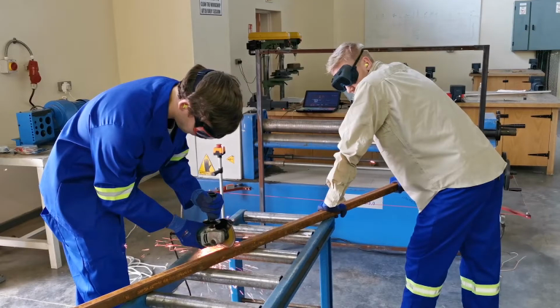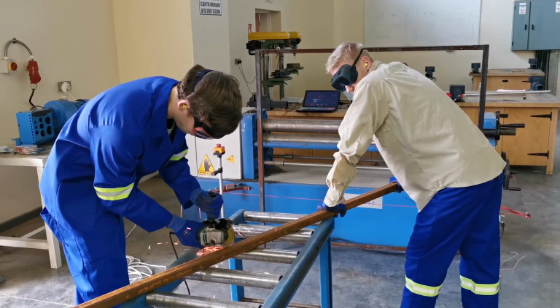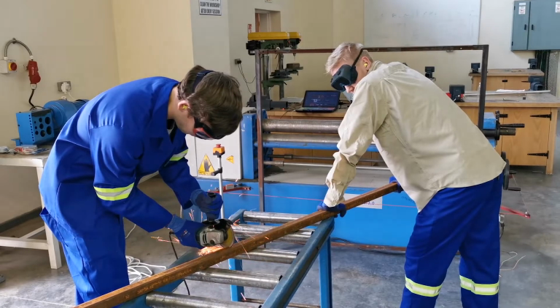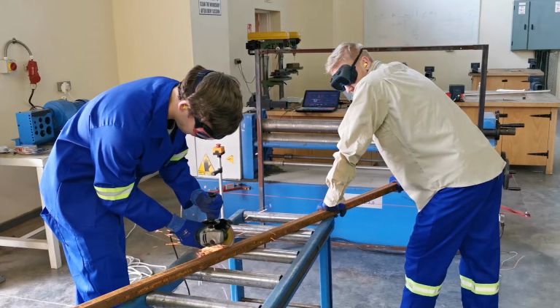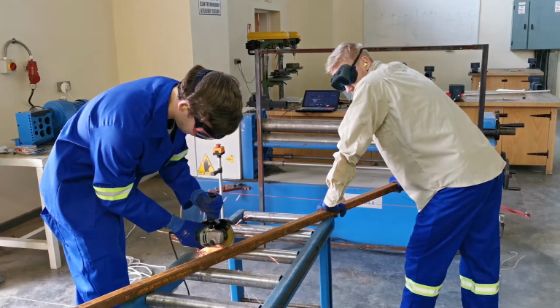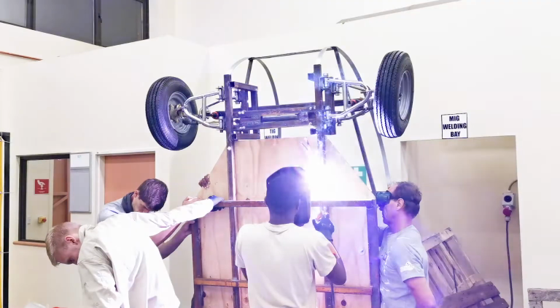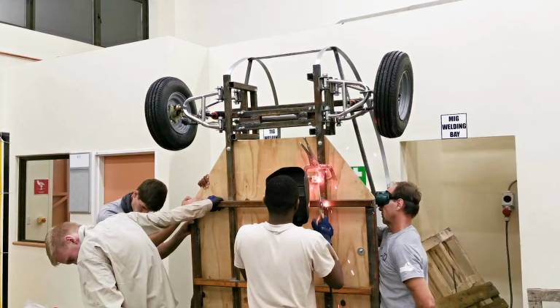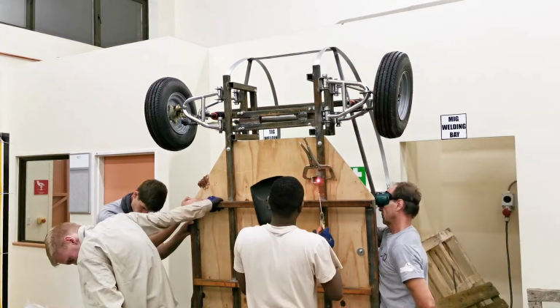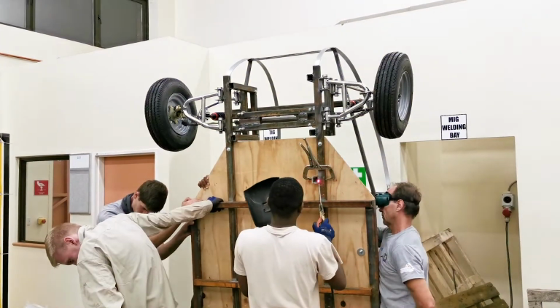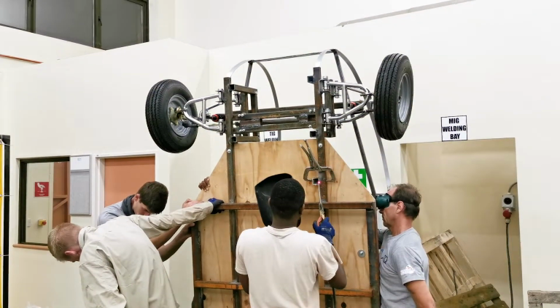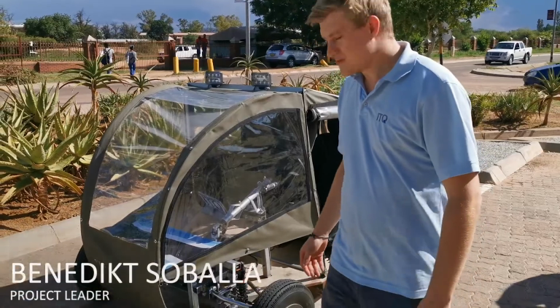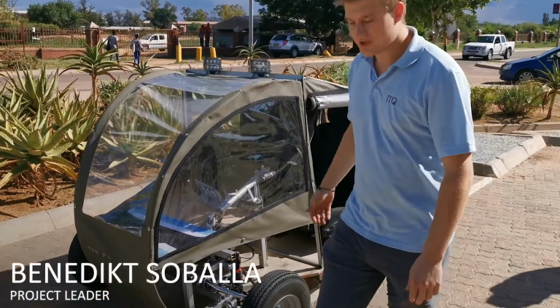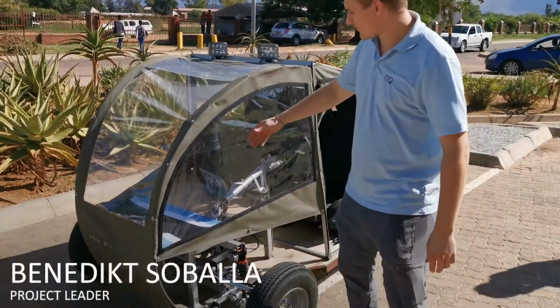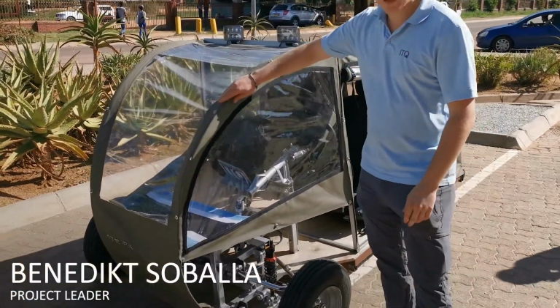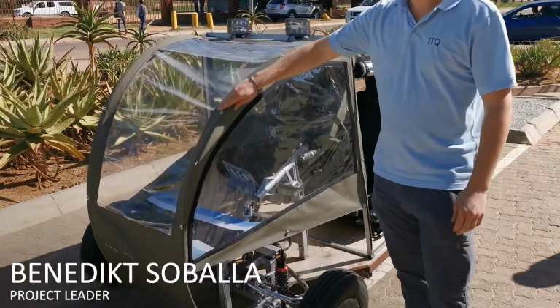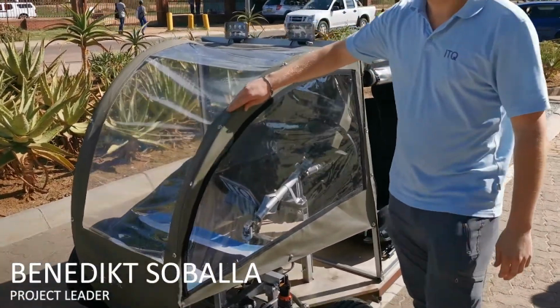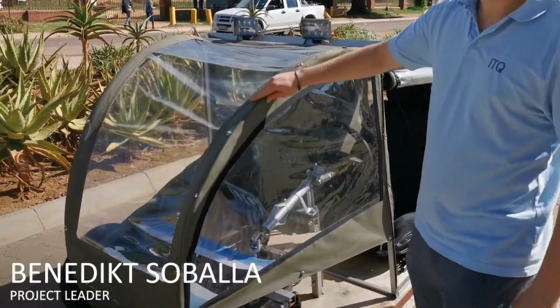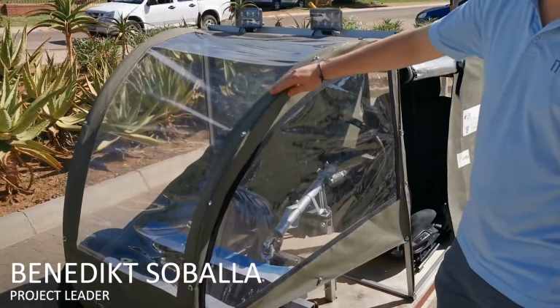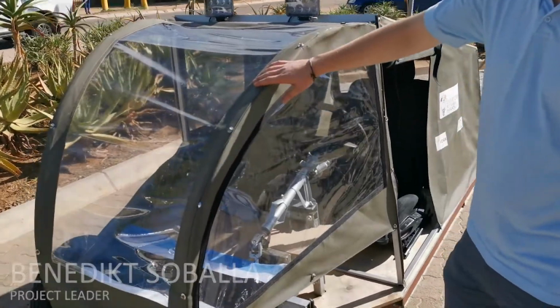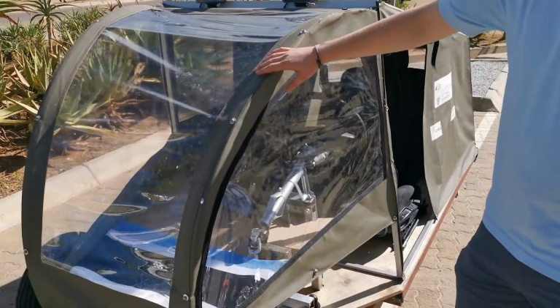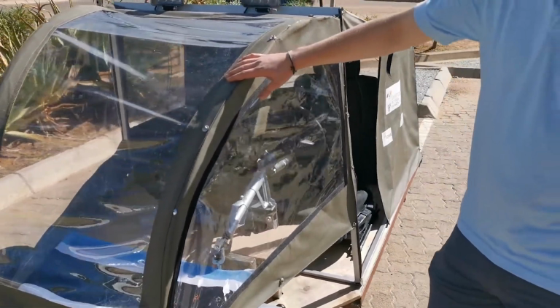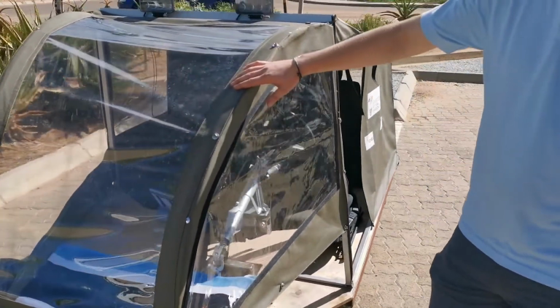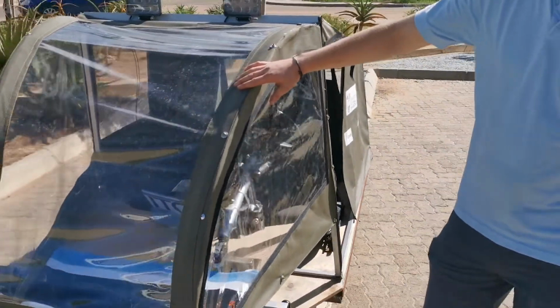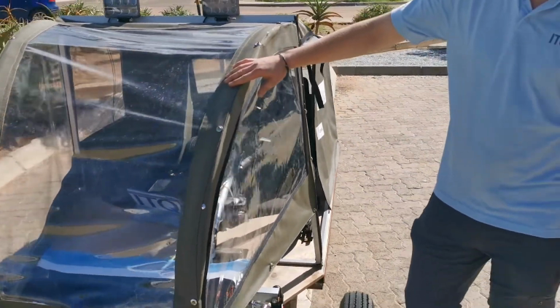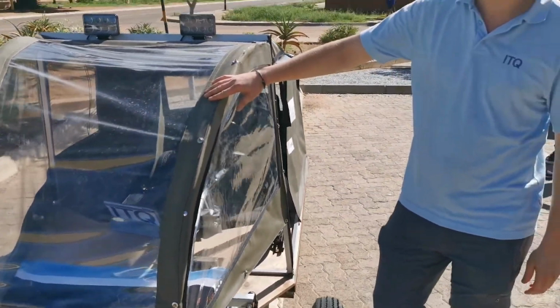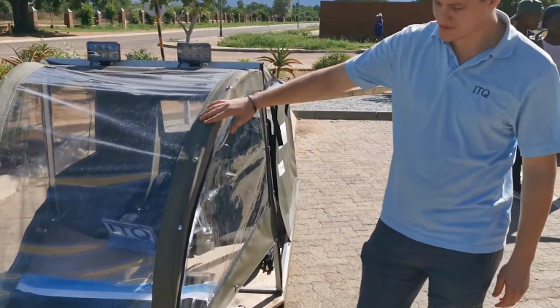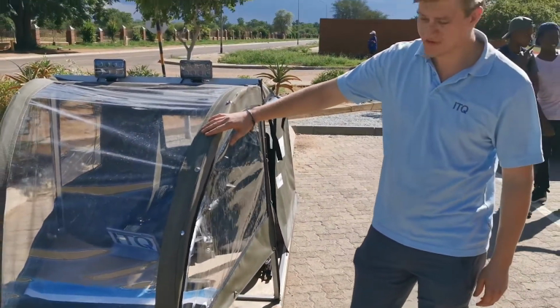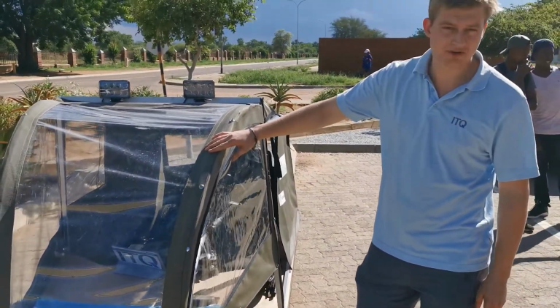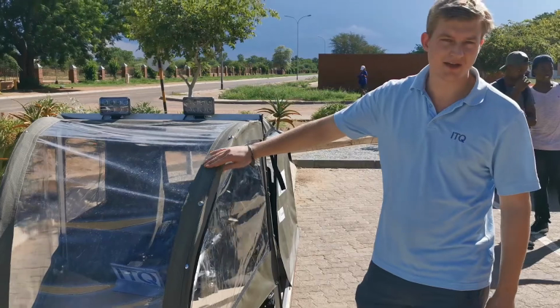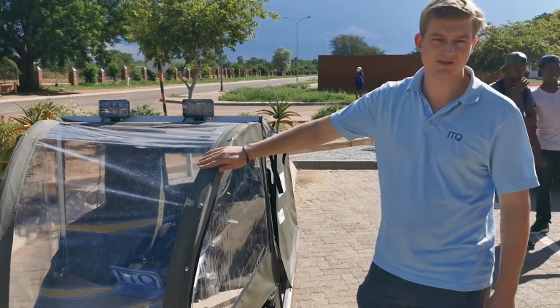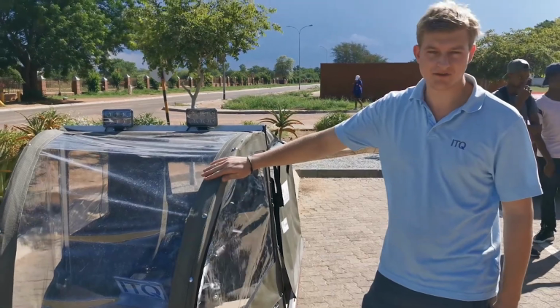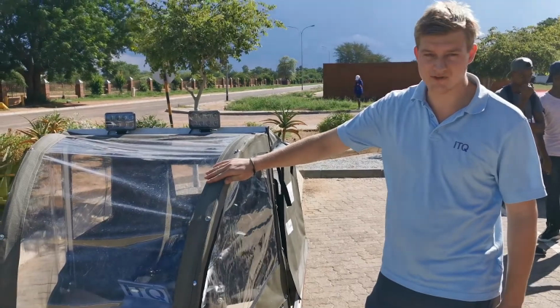We started on Monday afternoon and we finished yesterday. We used canvas for the outer shell. It's a material that is used in Africa, especially for the suspension. It's very durable and UV-resistant.